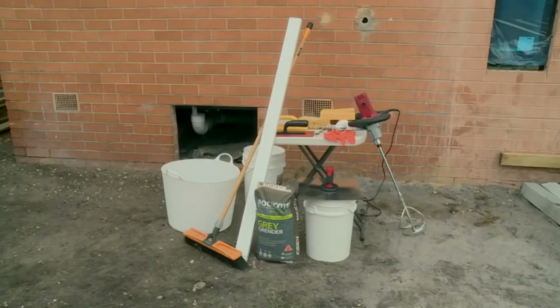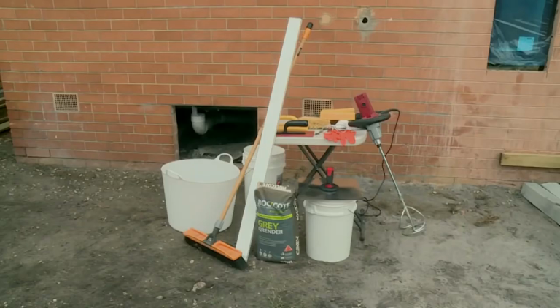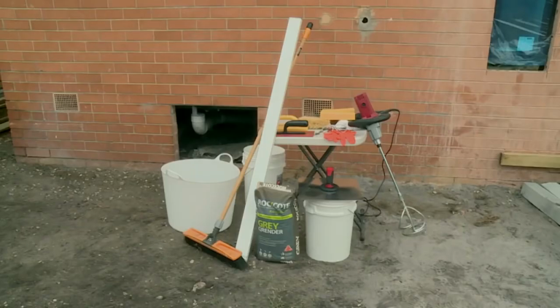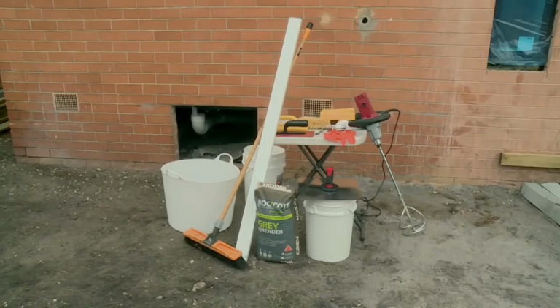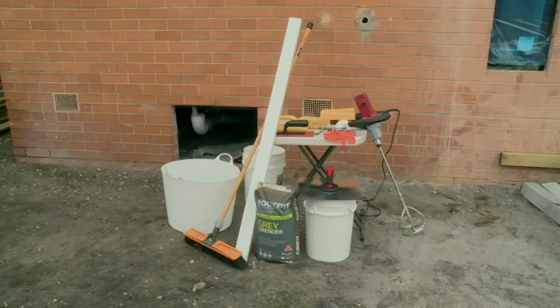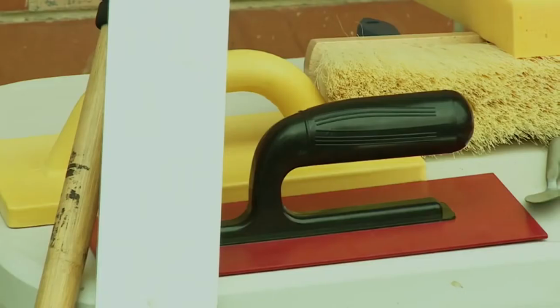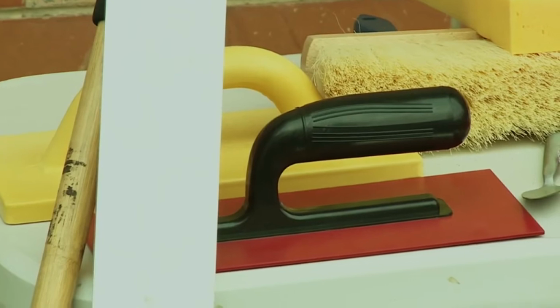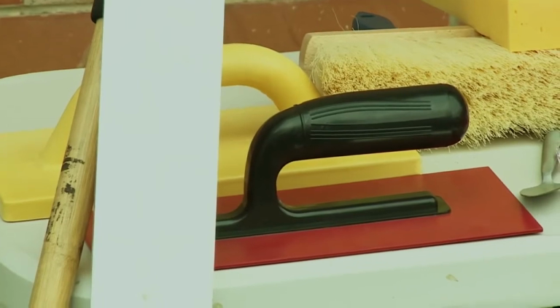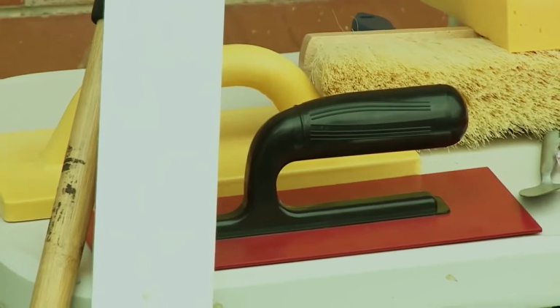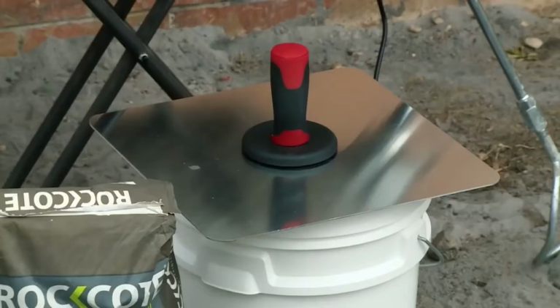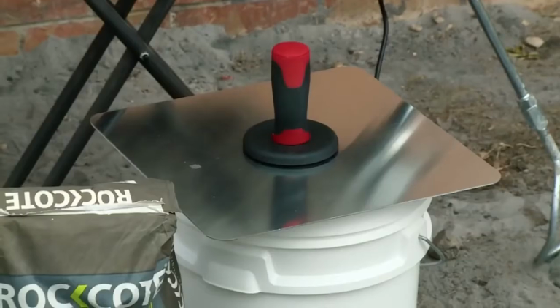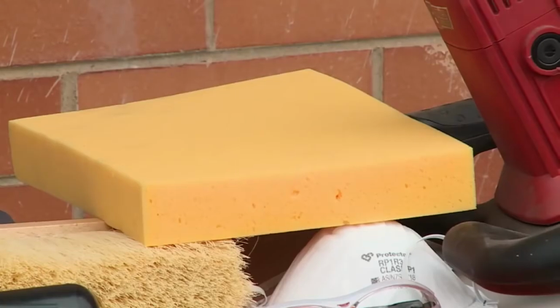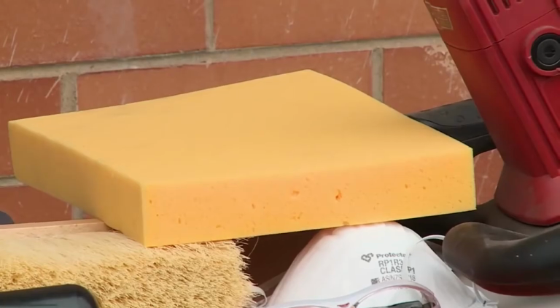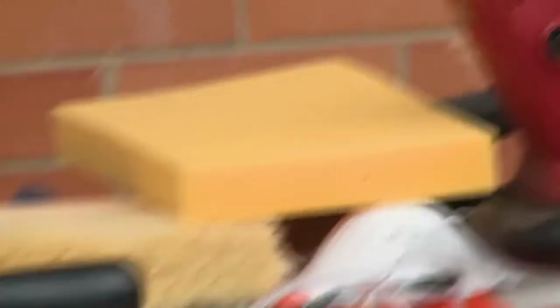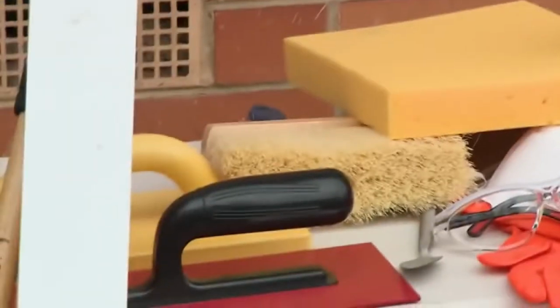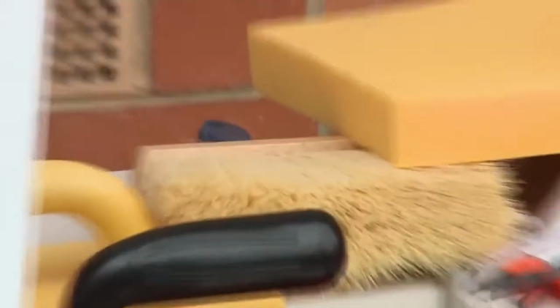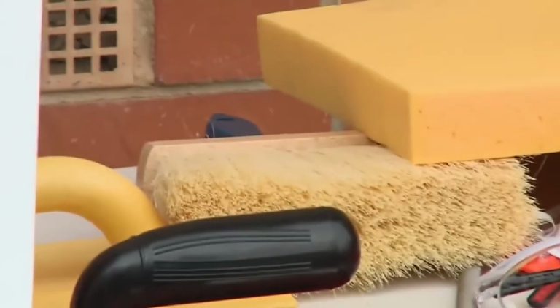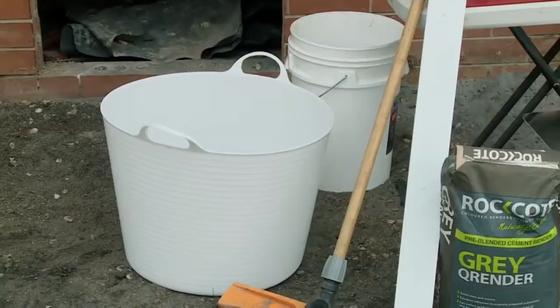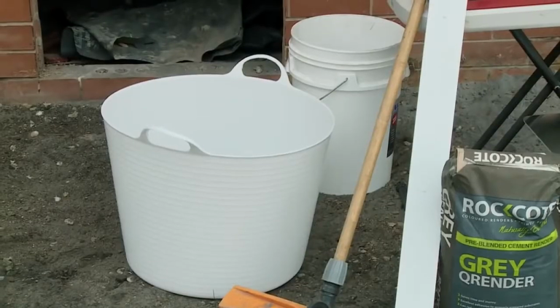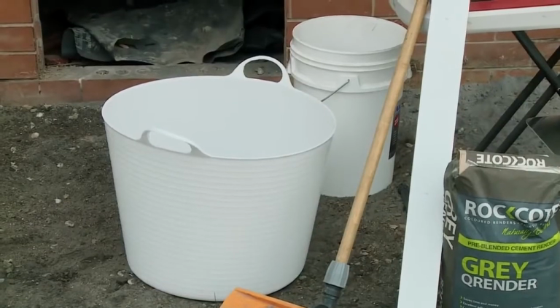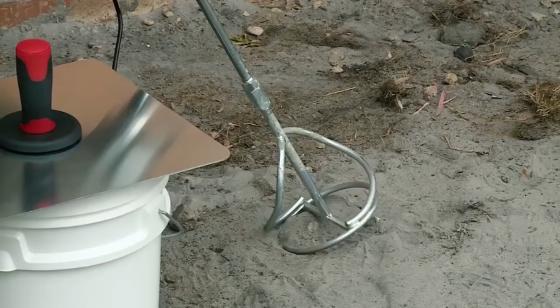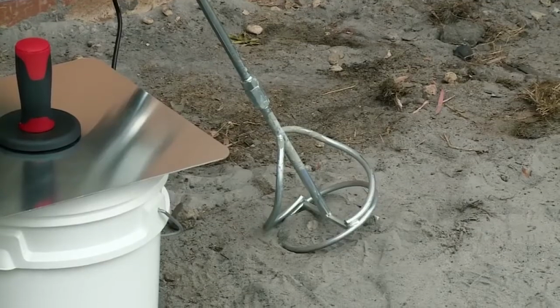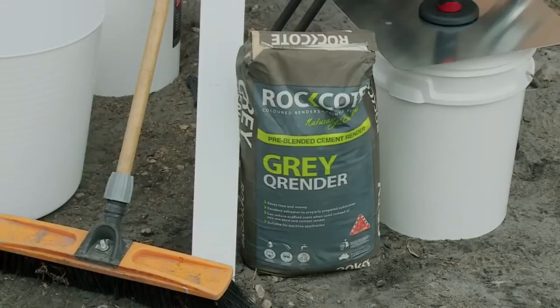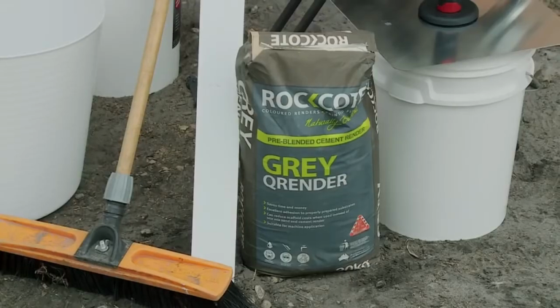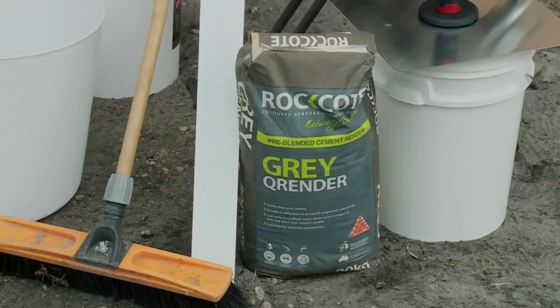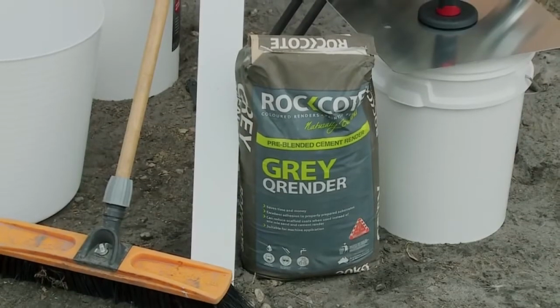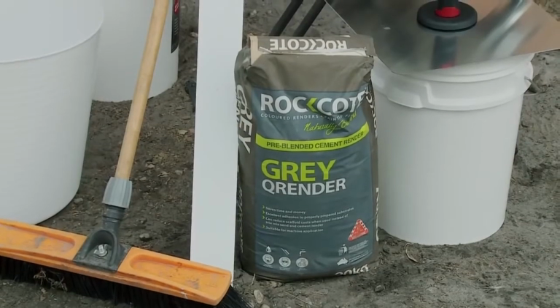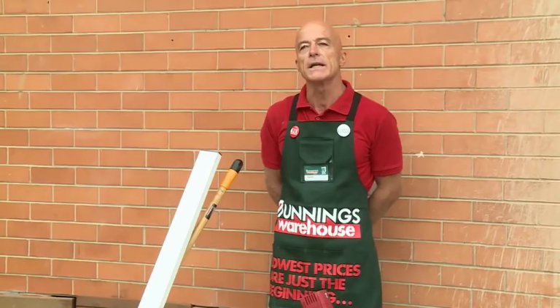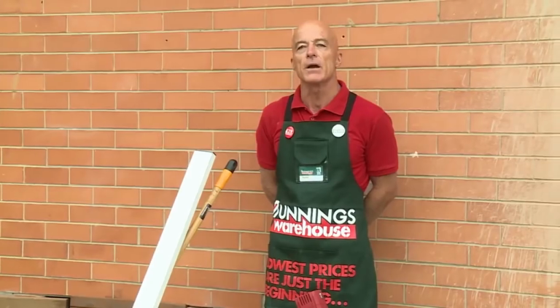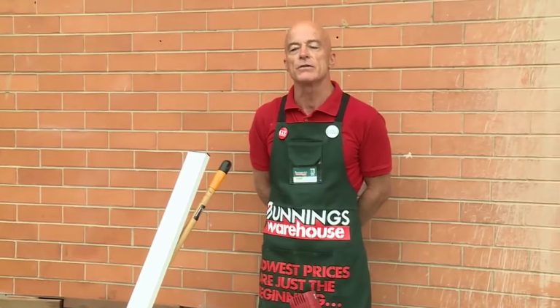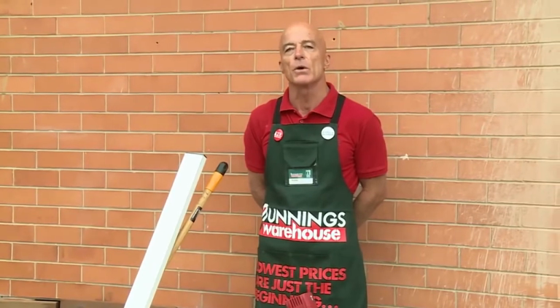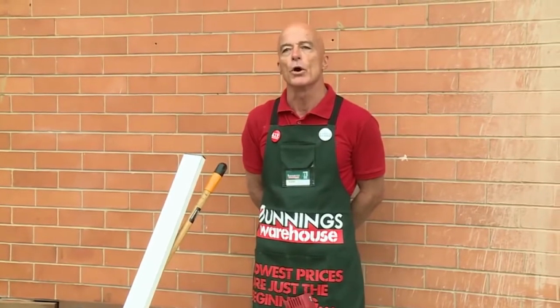The tools we'll need are a trowel, a float, a hawk, a sponge for the finish, a water brush, a mixing bucket, our drill, our product, a straight edge, and a broom for cleaning down the surface that we're going to work on.